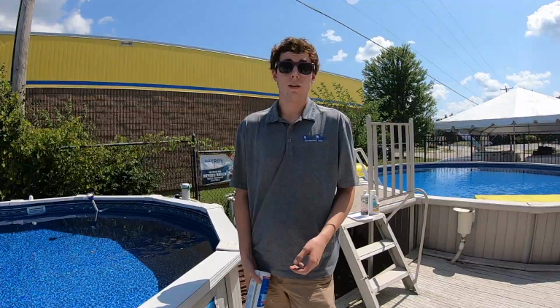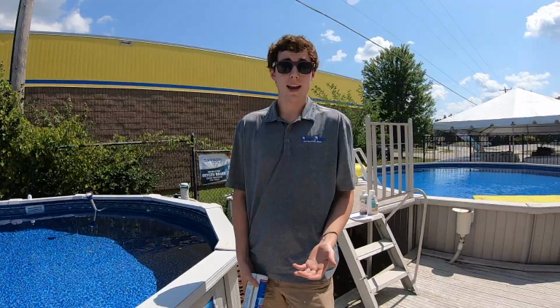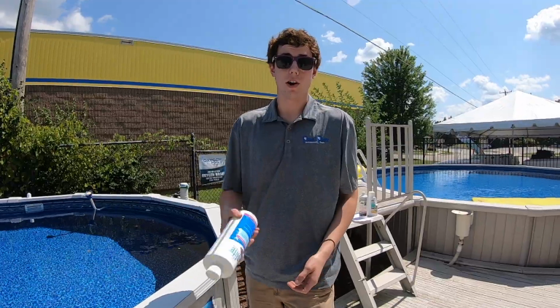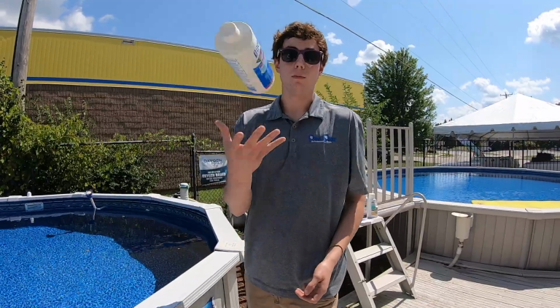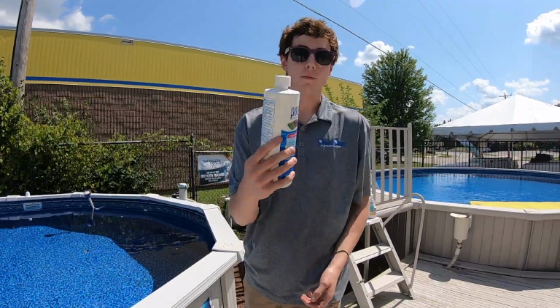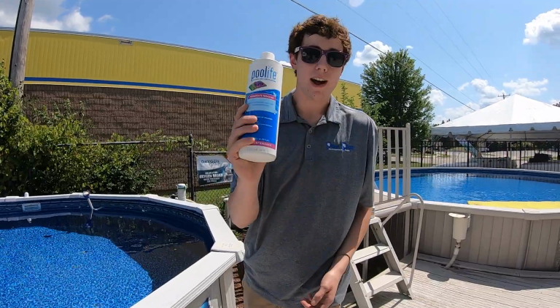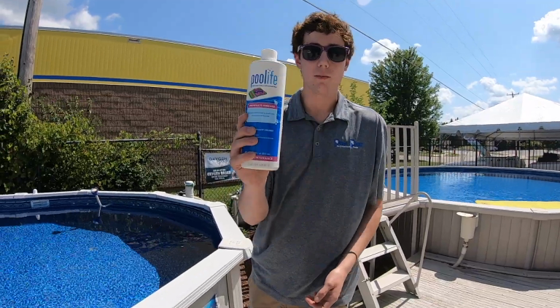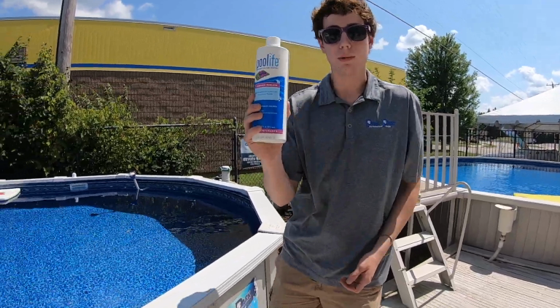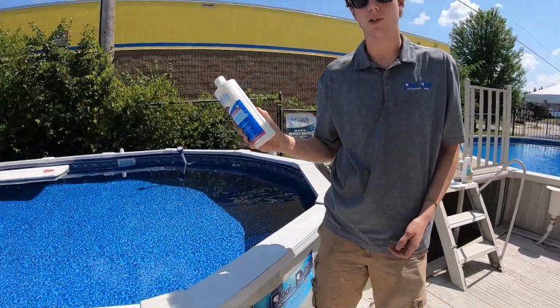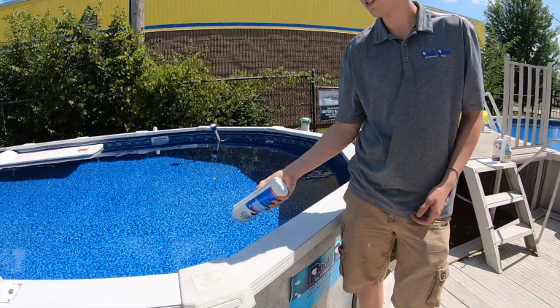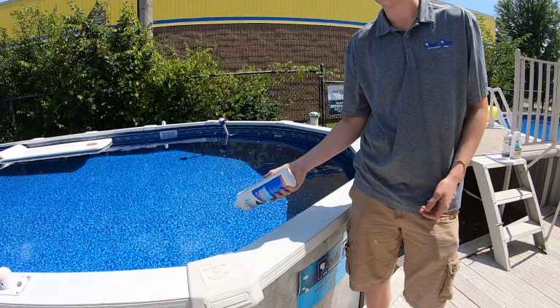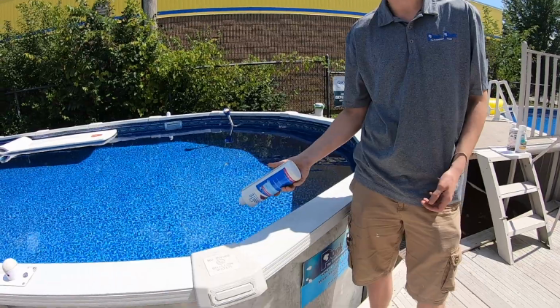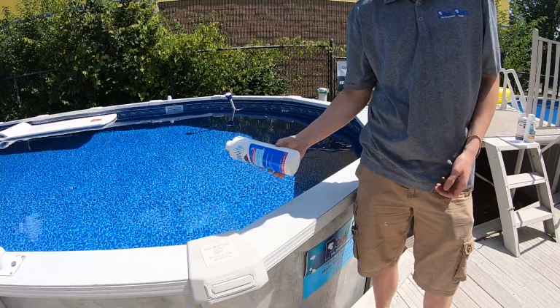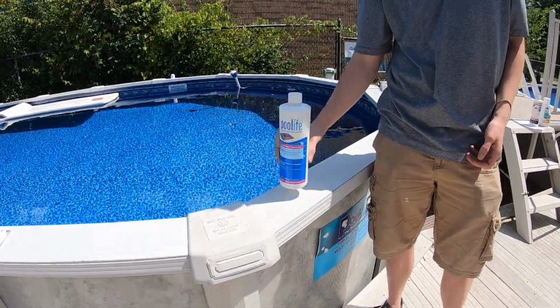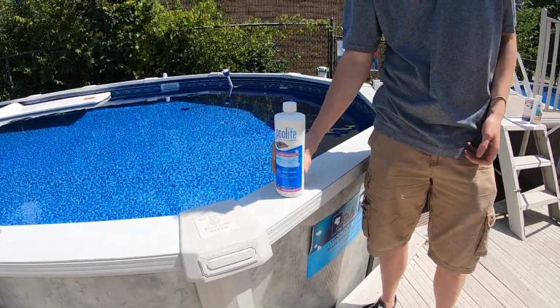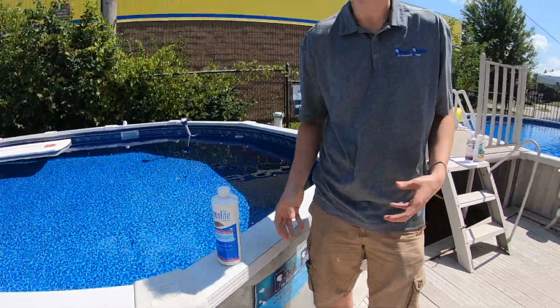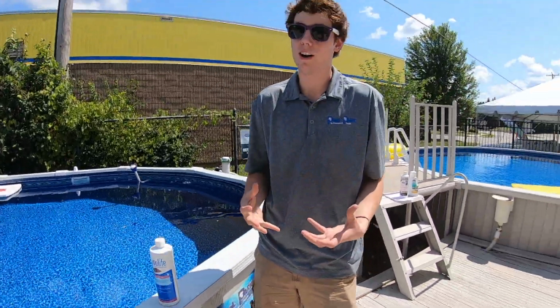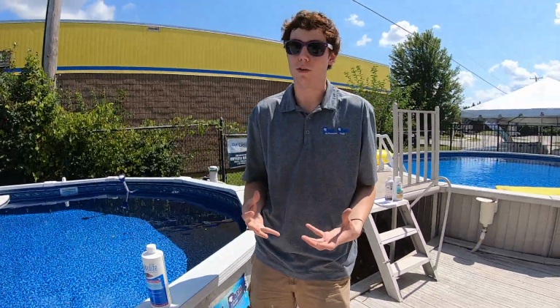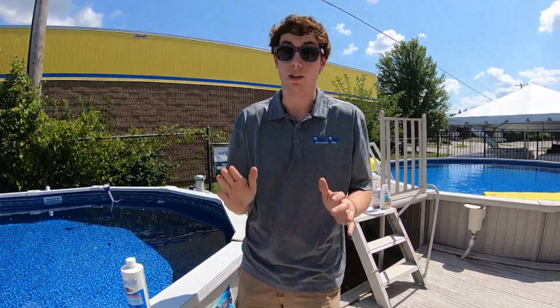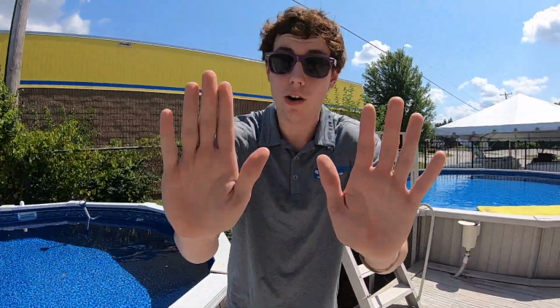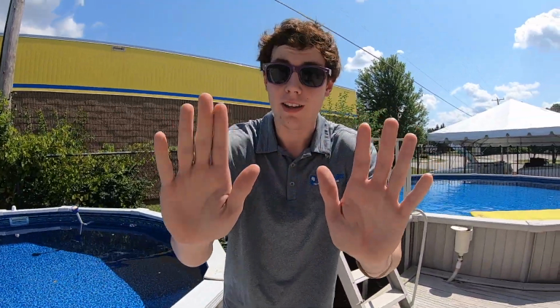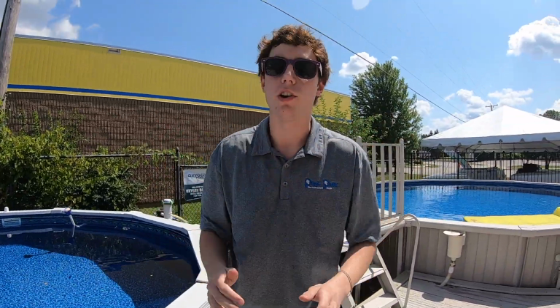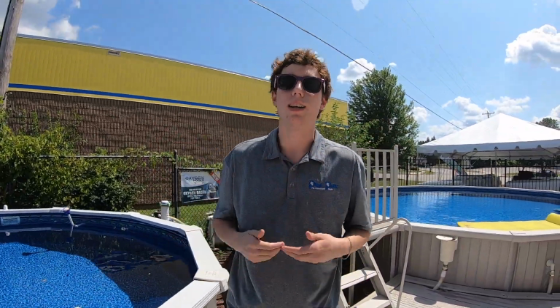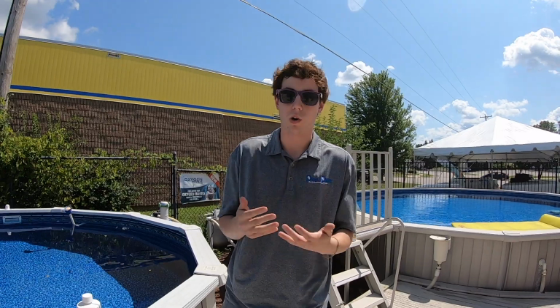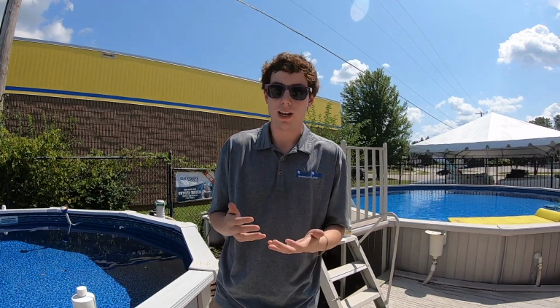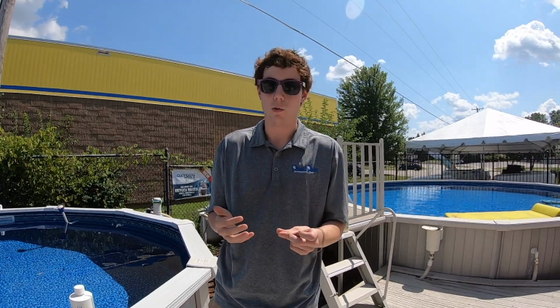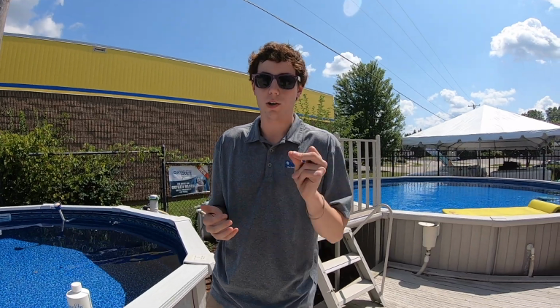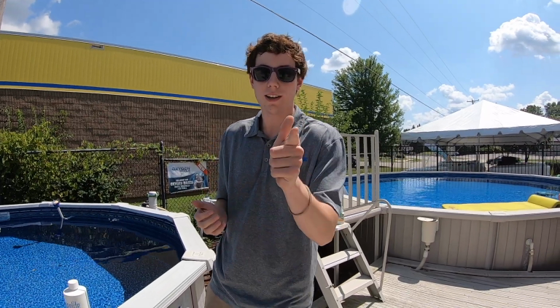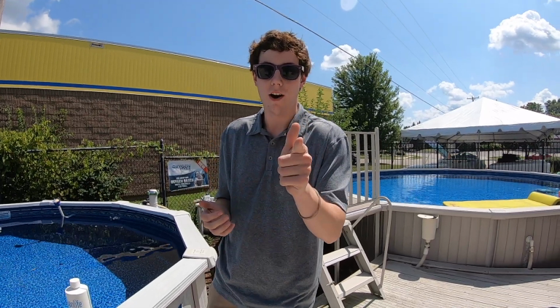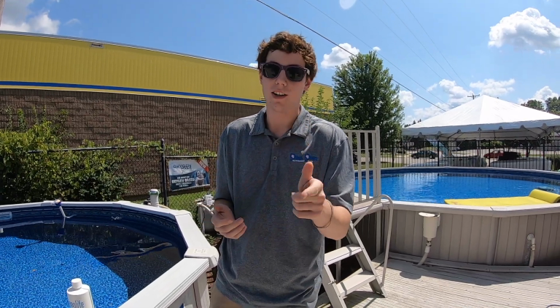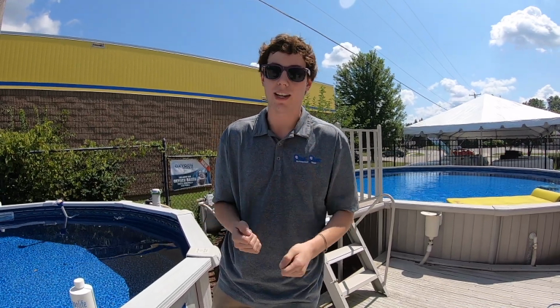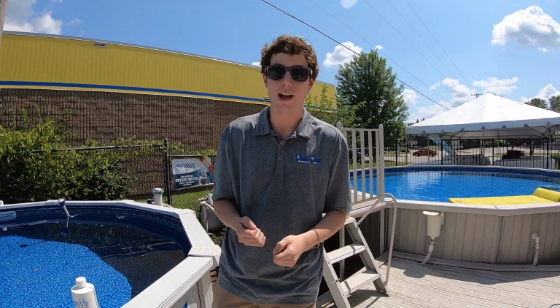For a faster result, Pool Life brand phosphate remover can be applied directly into the pool itself. During this time, a white cloud may form, but don't worry — this merely means it's working. If you want it gone quick, all you got to do is vacuum it right out.